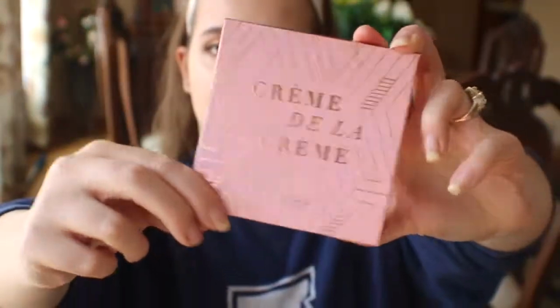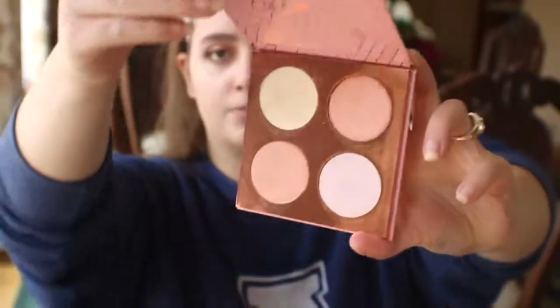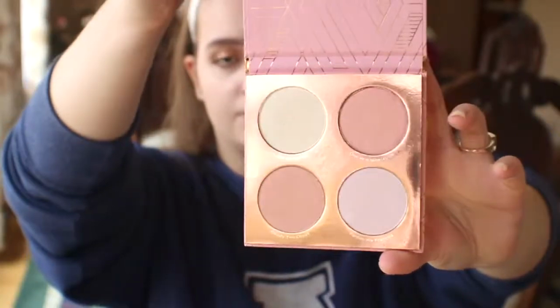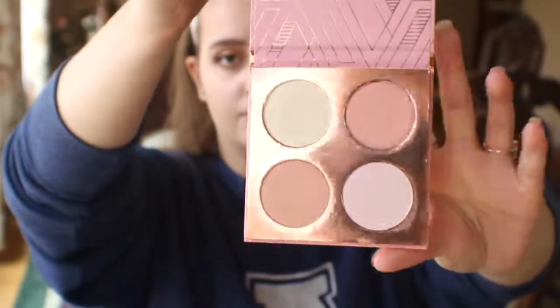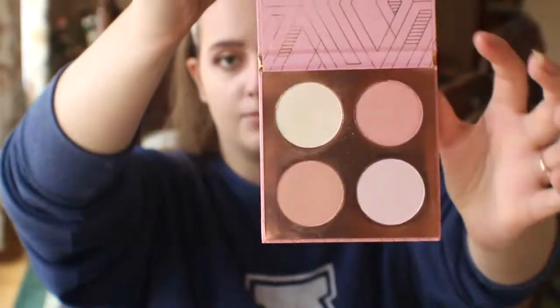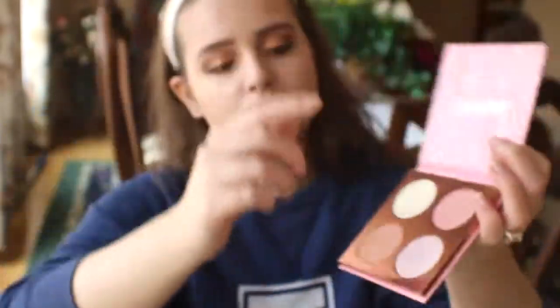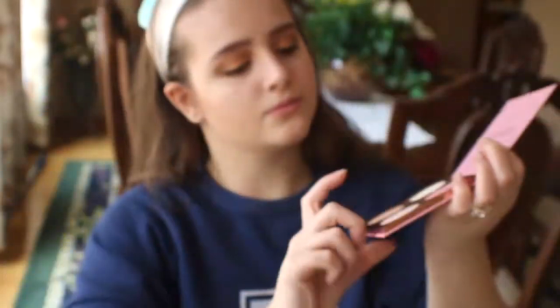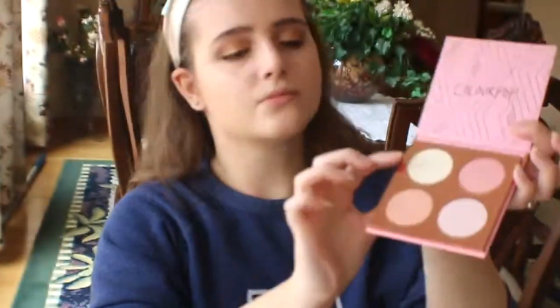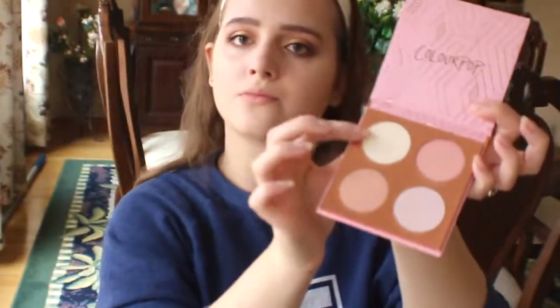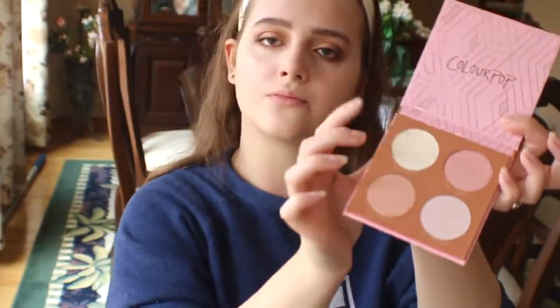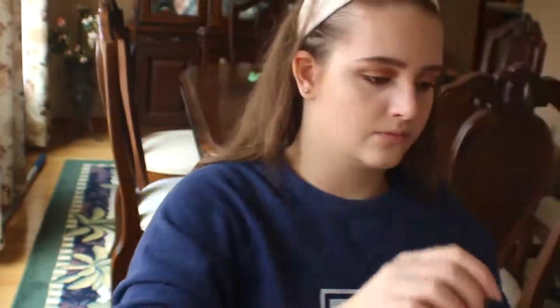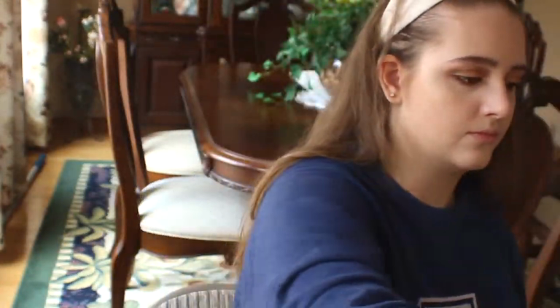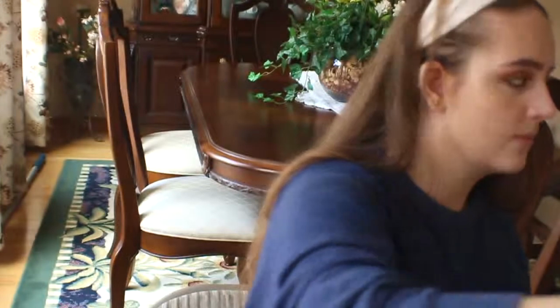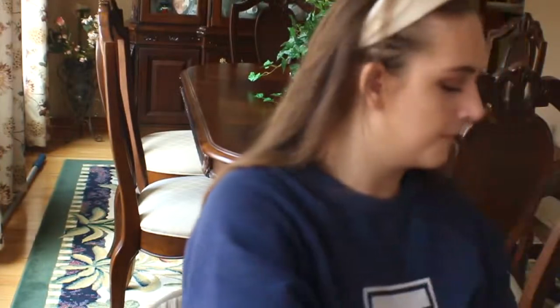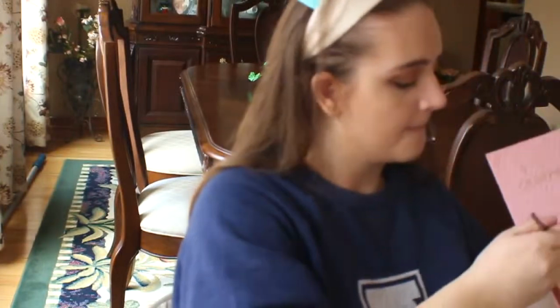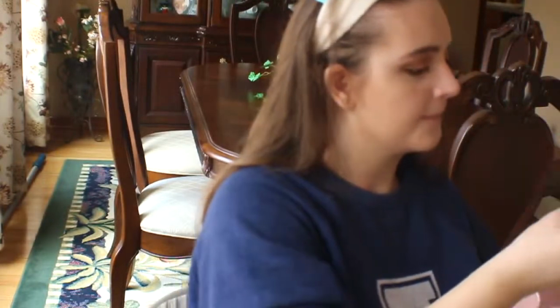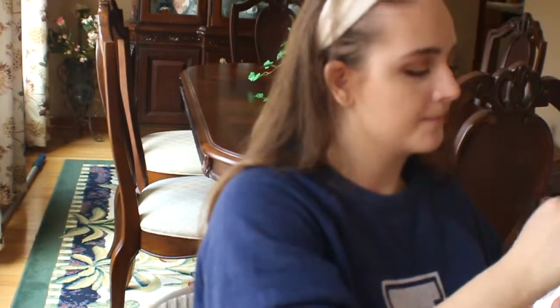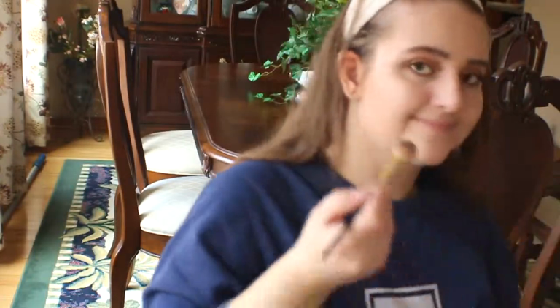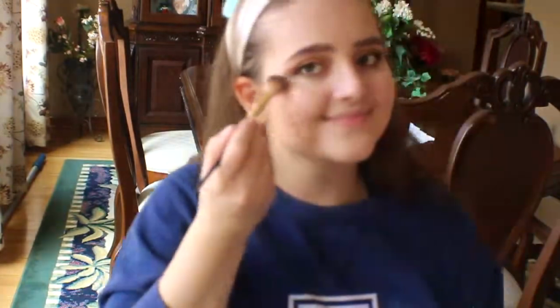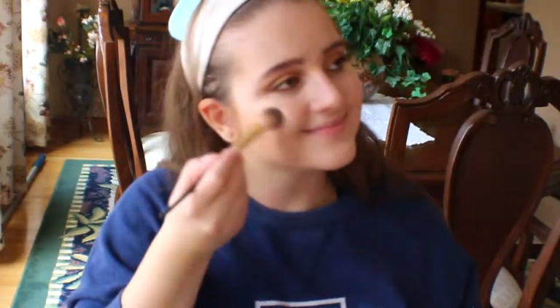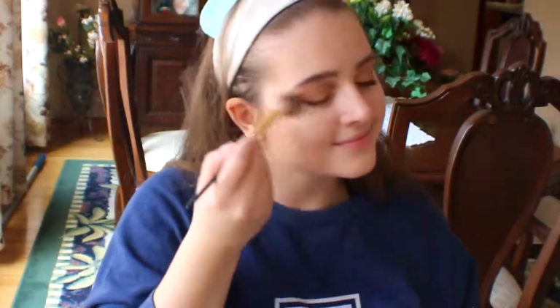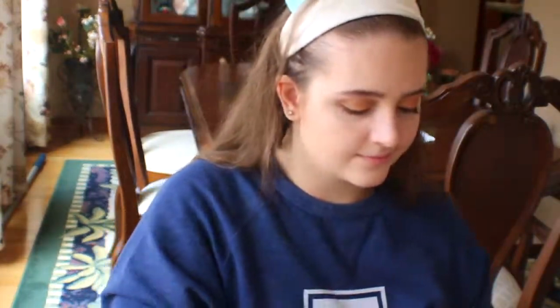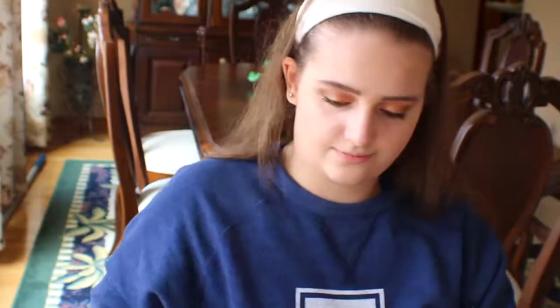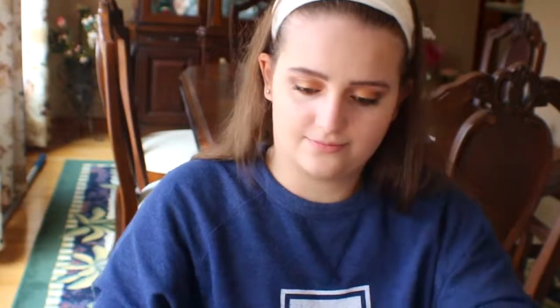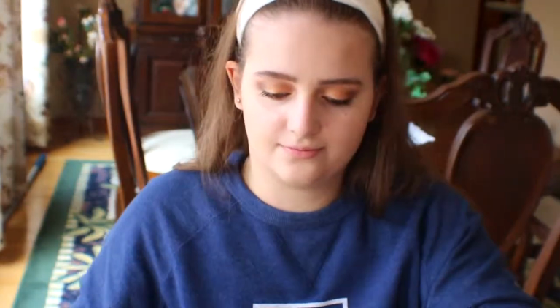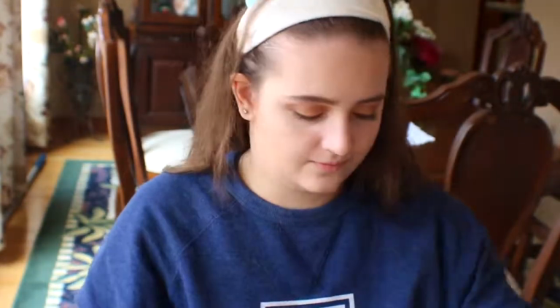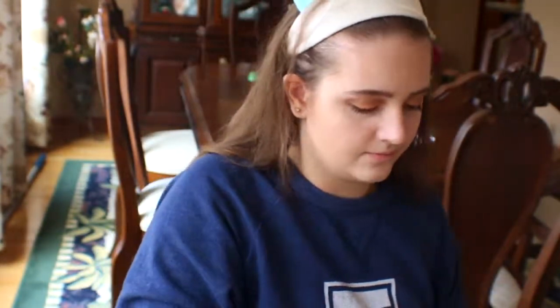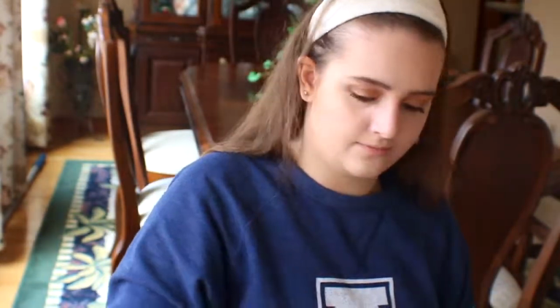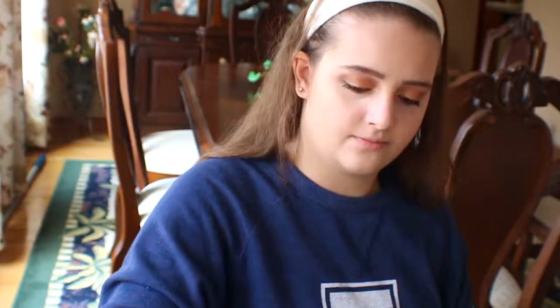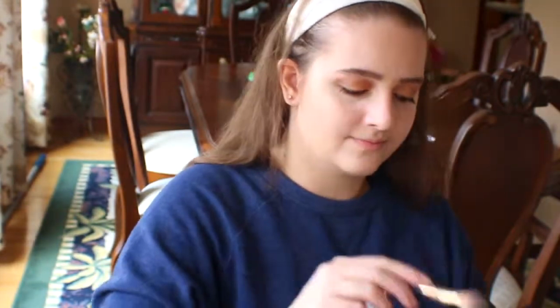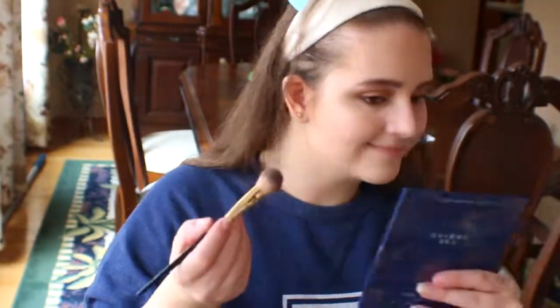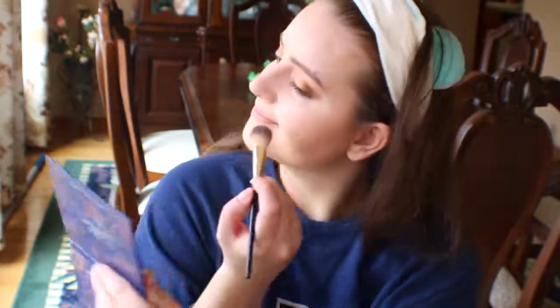To make a more blinding highlight, I'm taking the Creme Dilla Crème by ColourPop in the shade Good as Gotcha, and applying that on top of my cheekbones, on the brow bone, and on the cupid's bow.